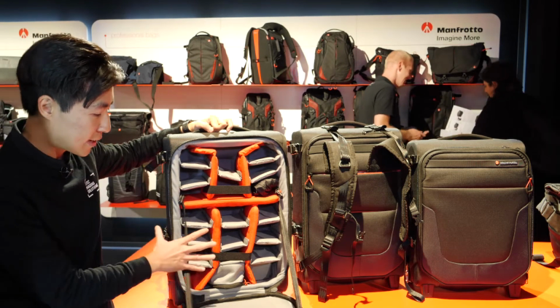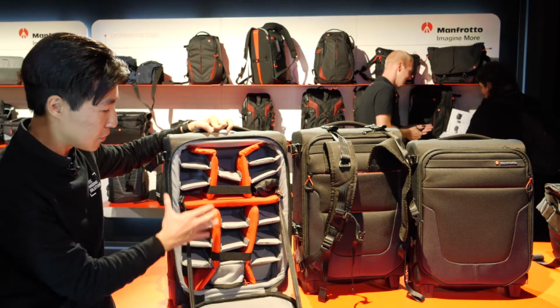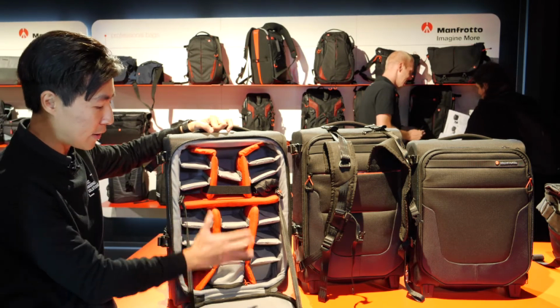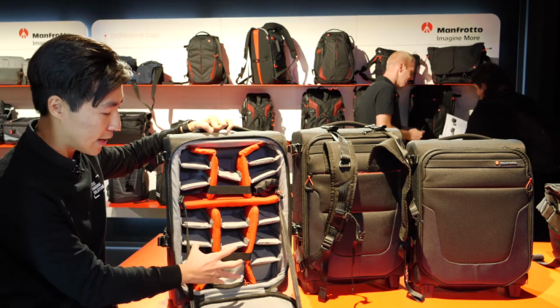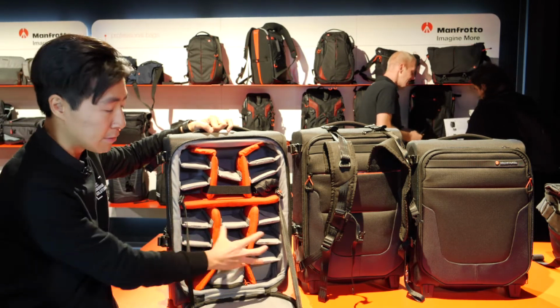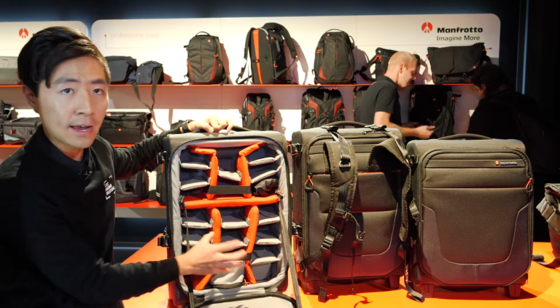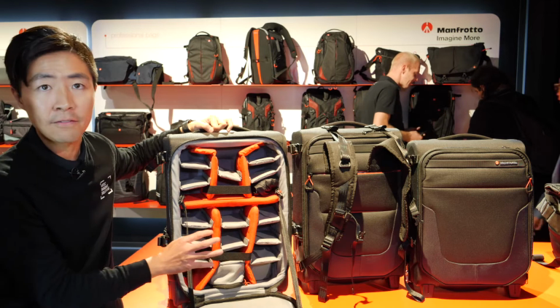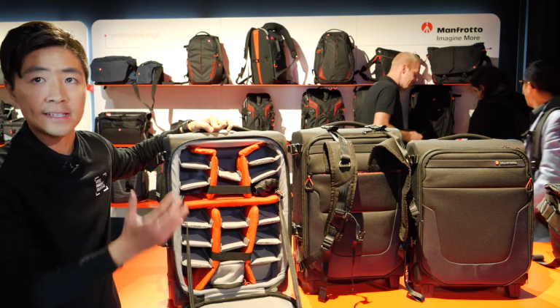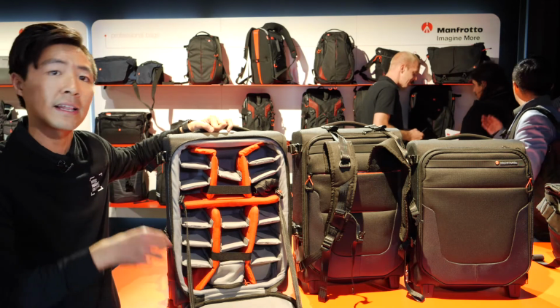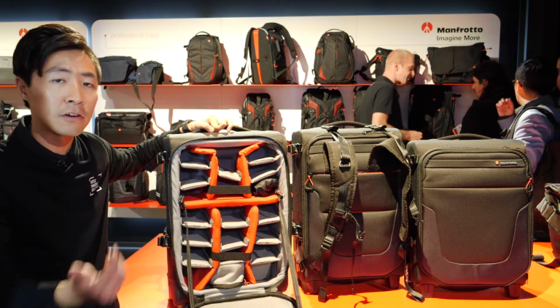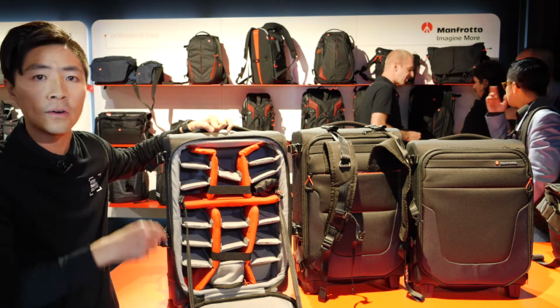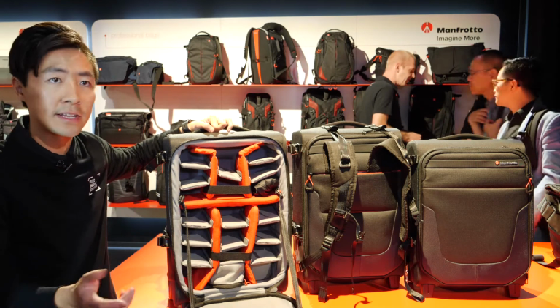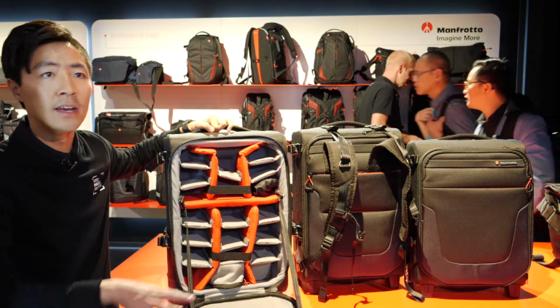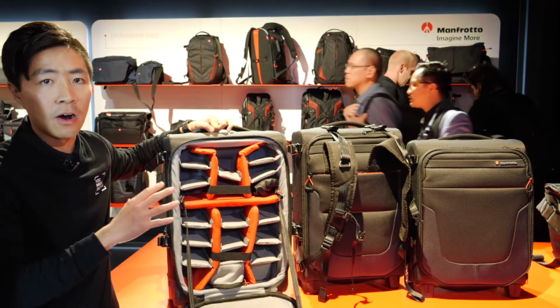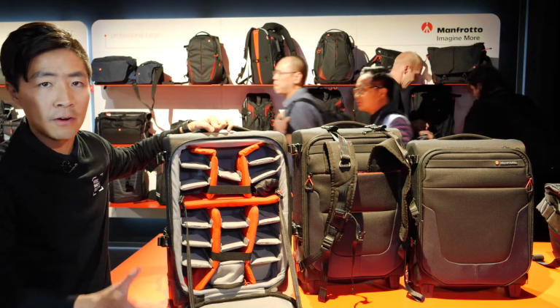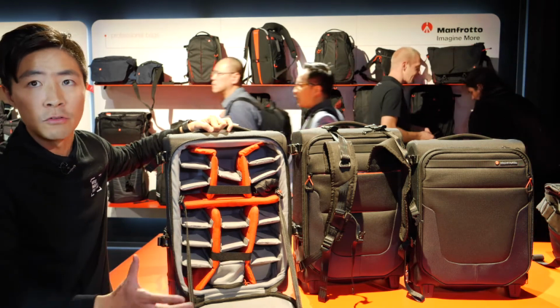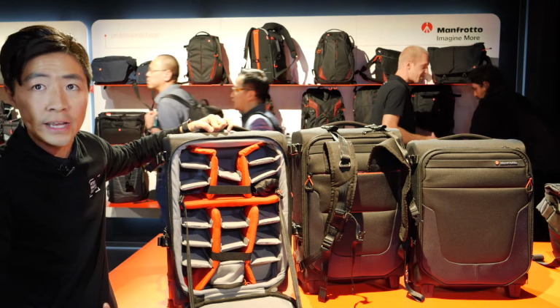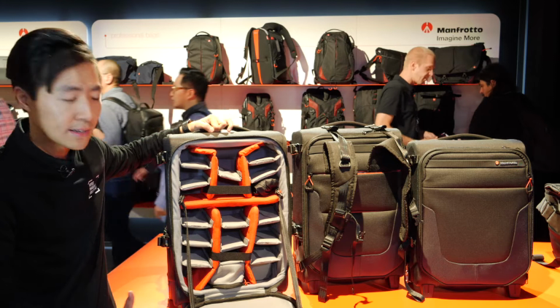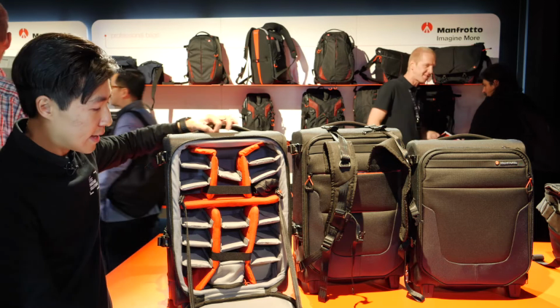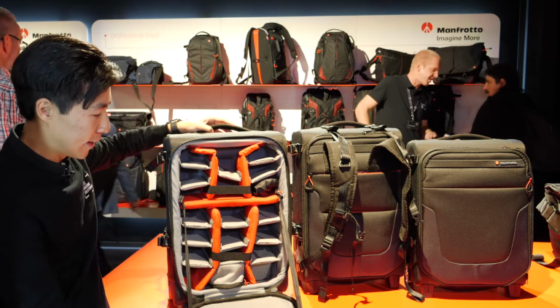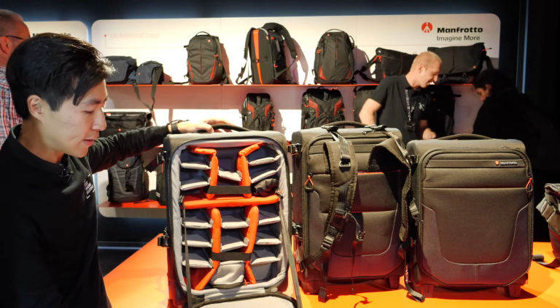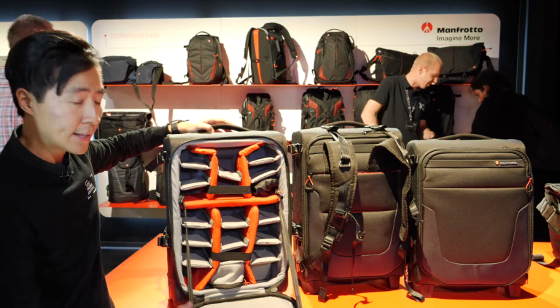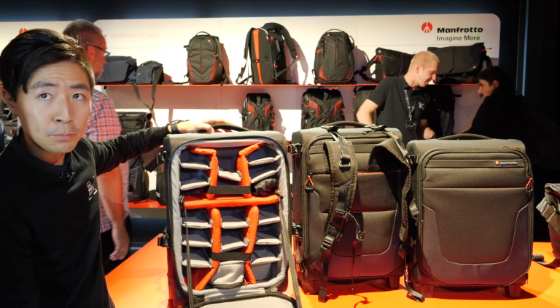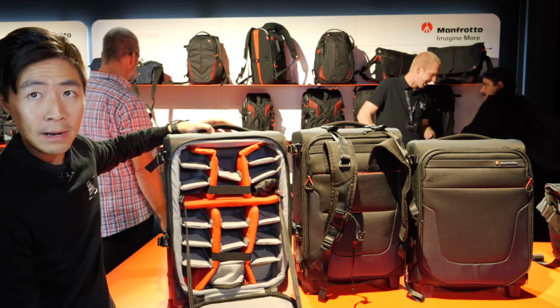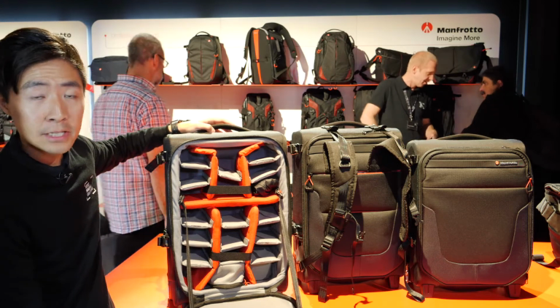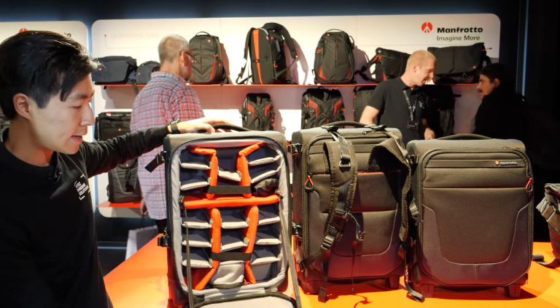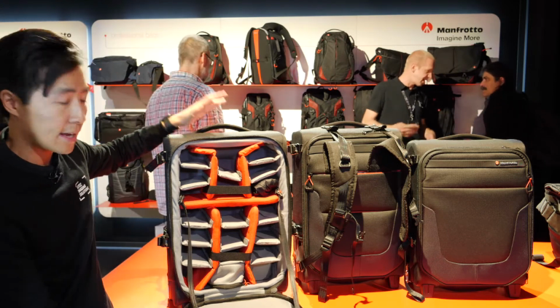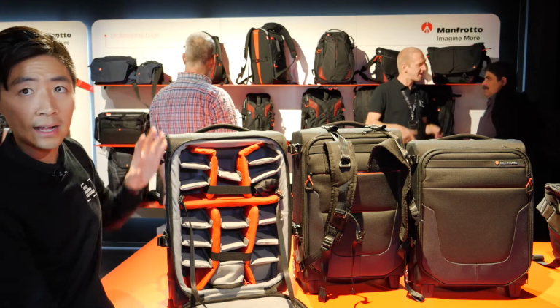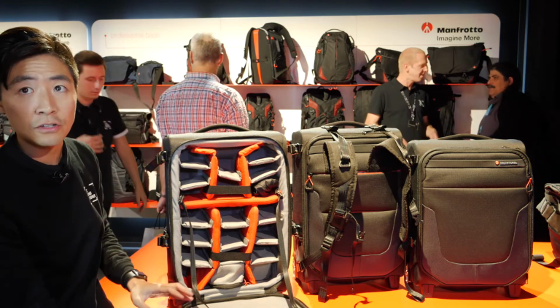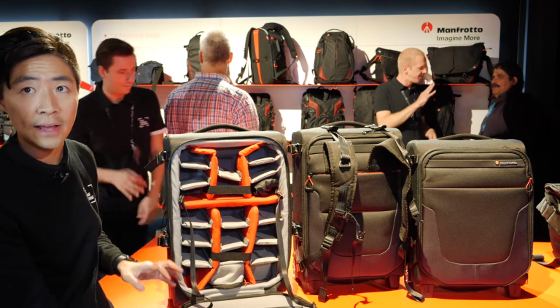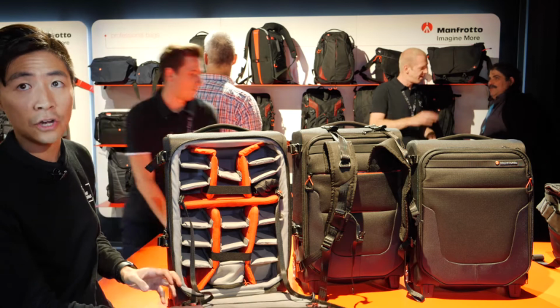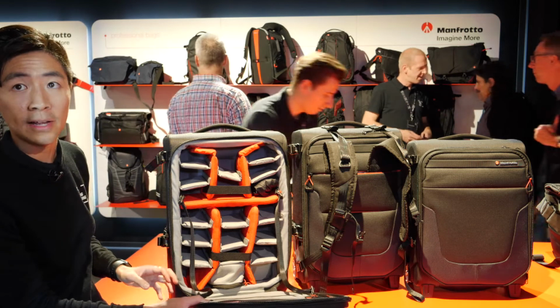You can store basically three to four different bodies with multiple lenses inside. But you can also have multiple areas for your accessories like microphones, LEDs, or whatever rig you want to create. Another great point about this bag is that there are a lot of external pockets.